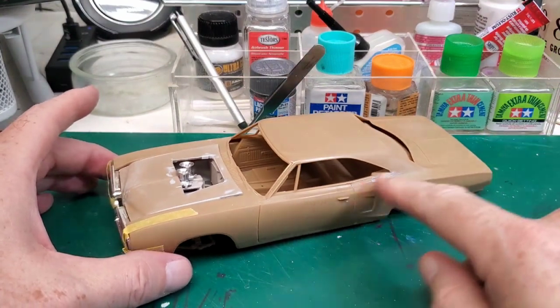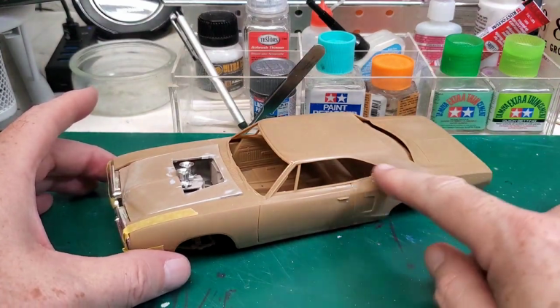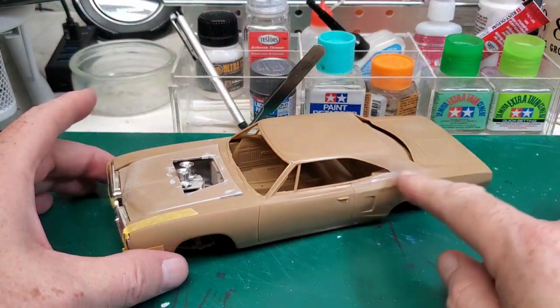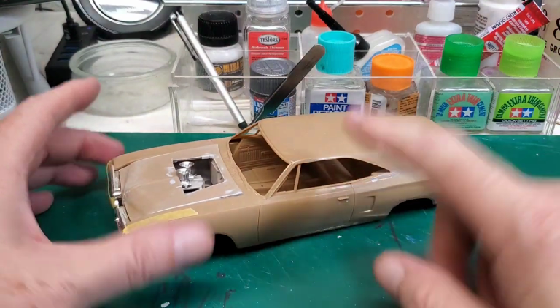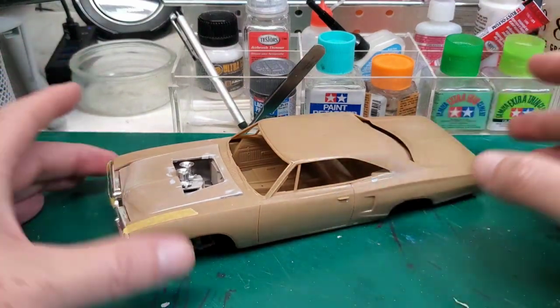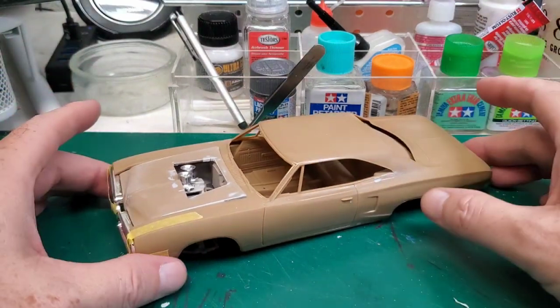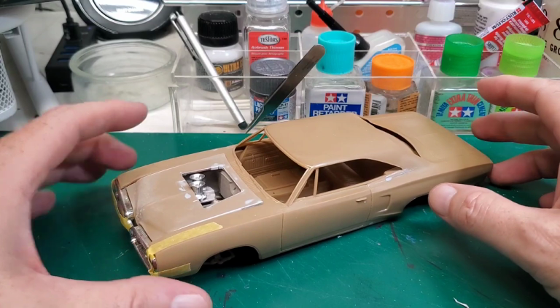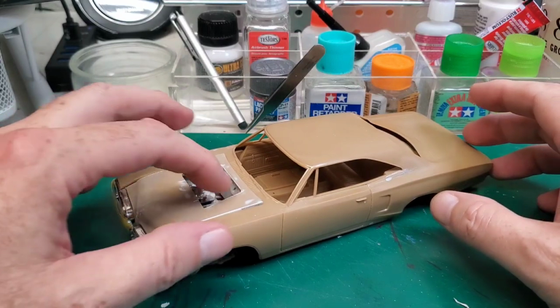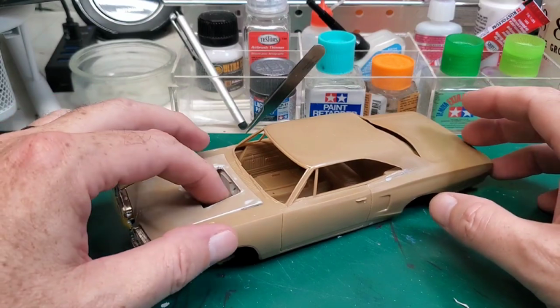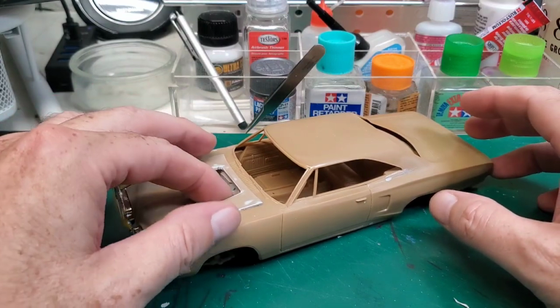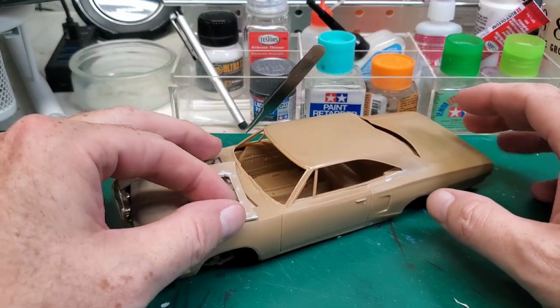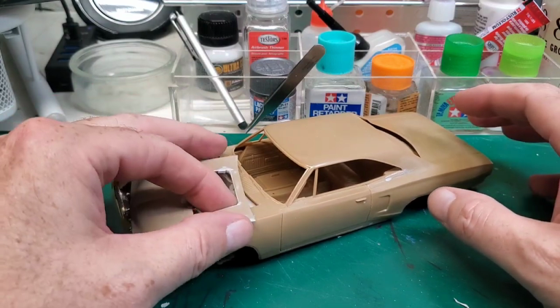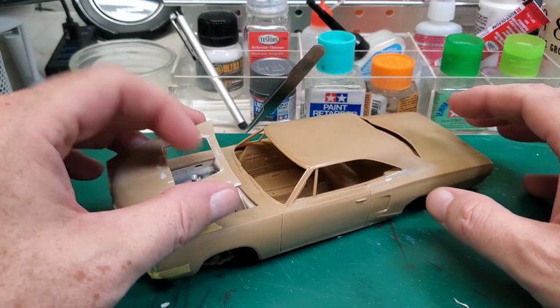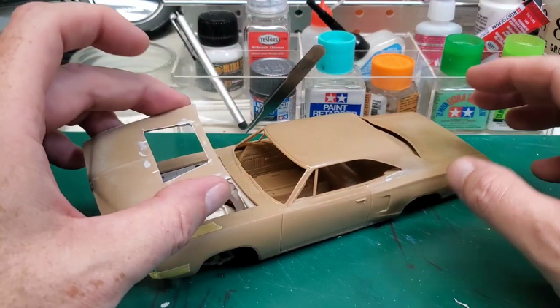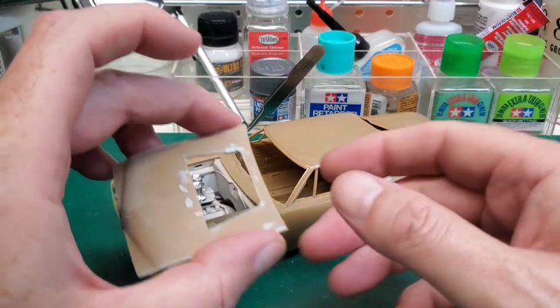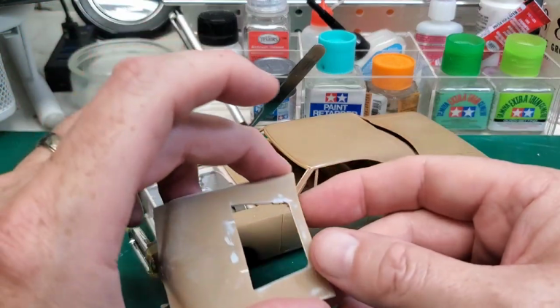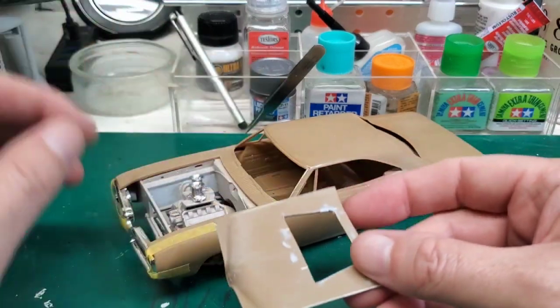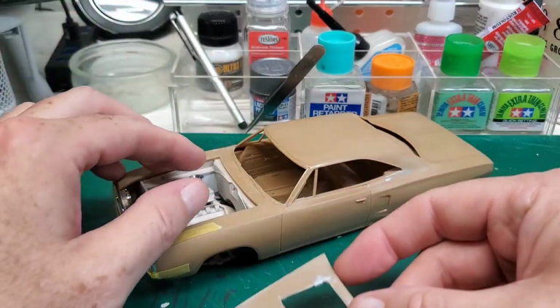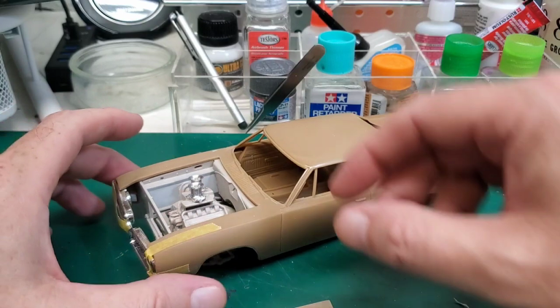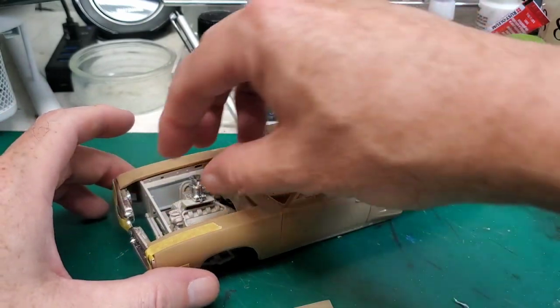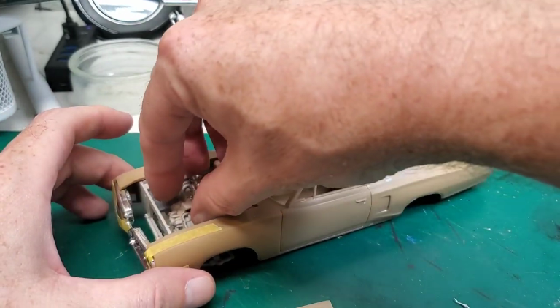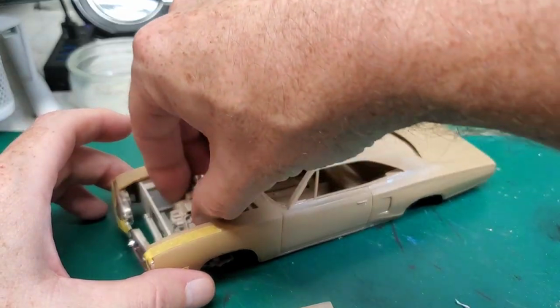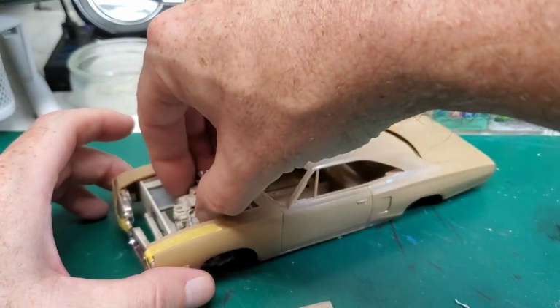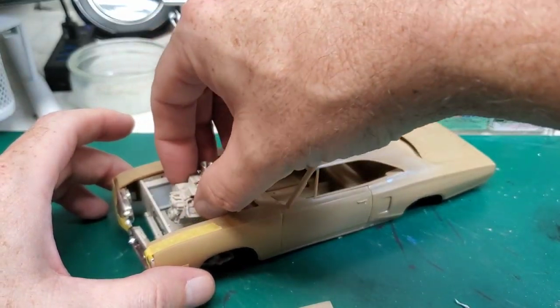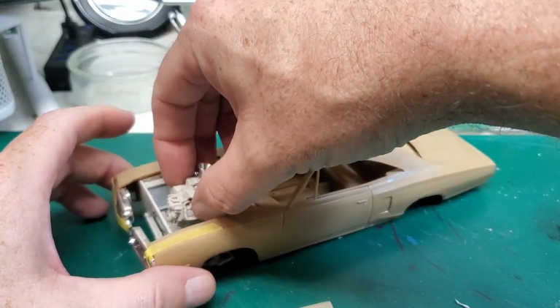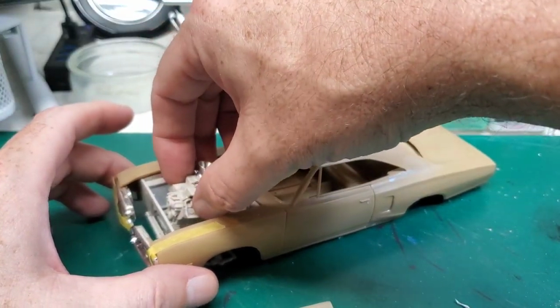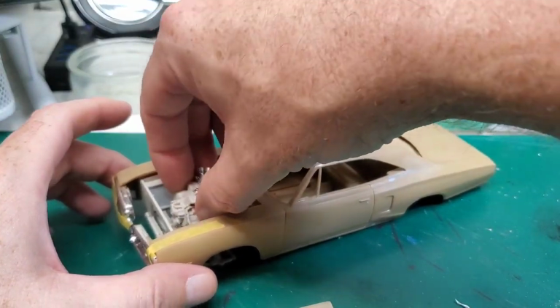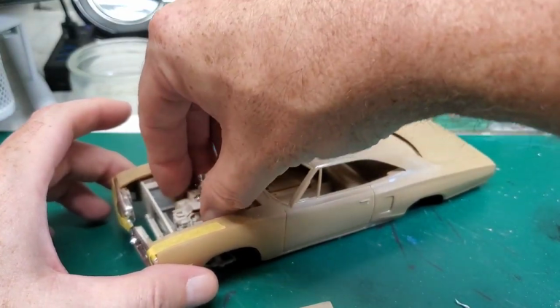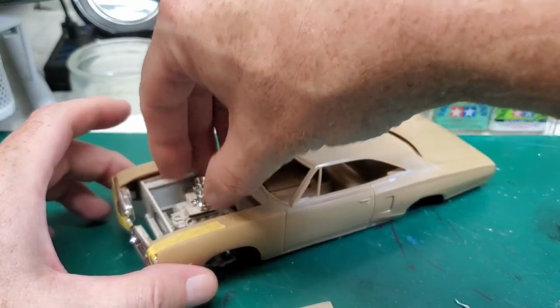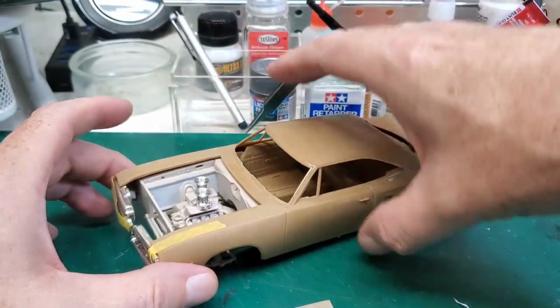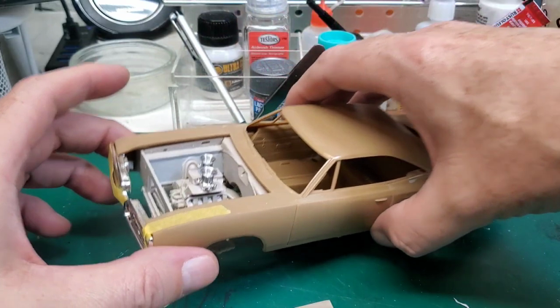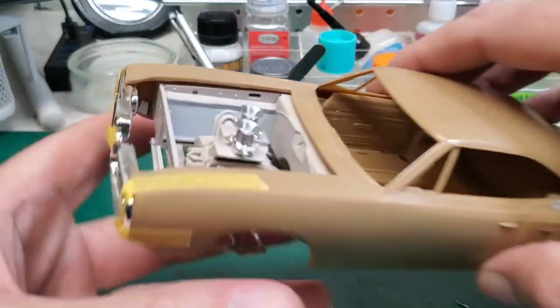You can see we have a little bit of primer on here. We talked about that last time — how we were gooping some primer on there to fill in some scratches. But here's the big news.